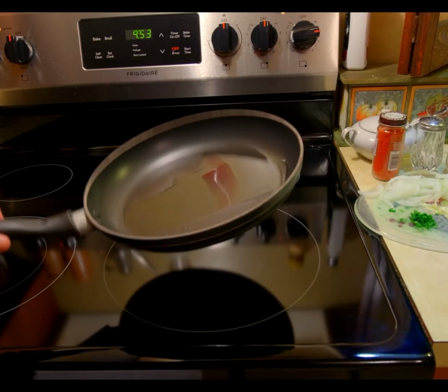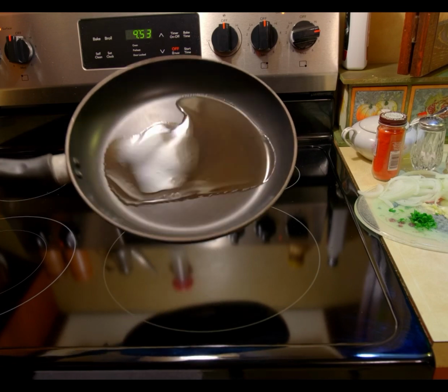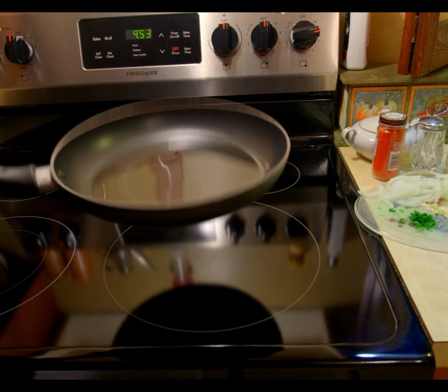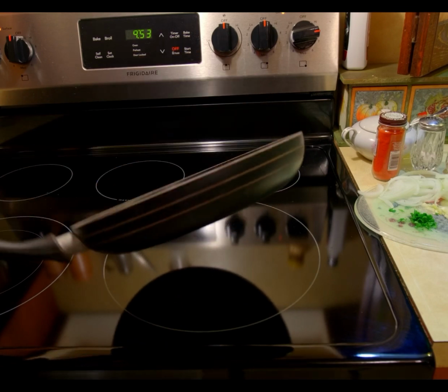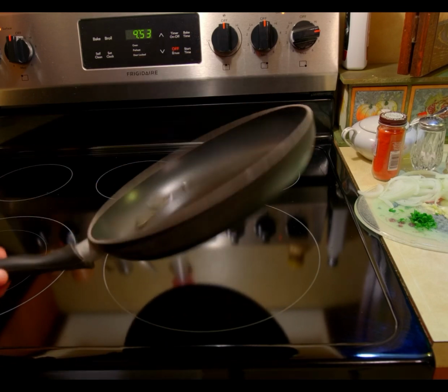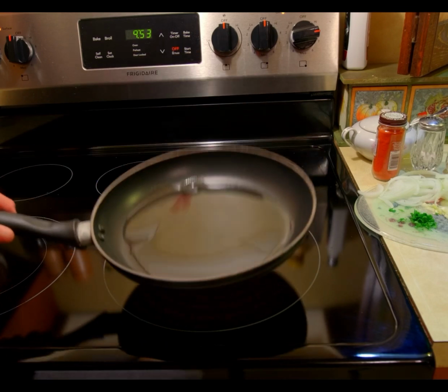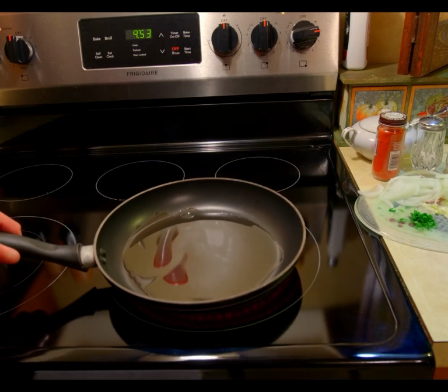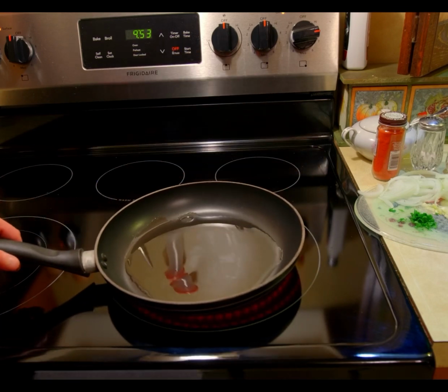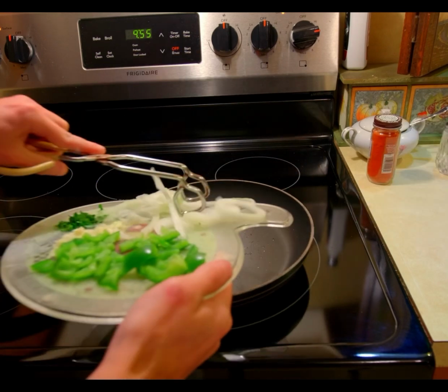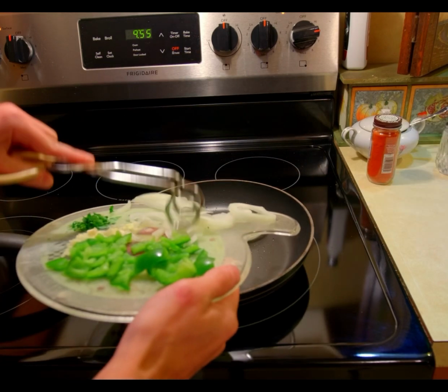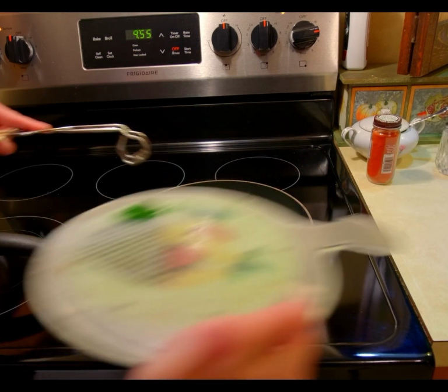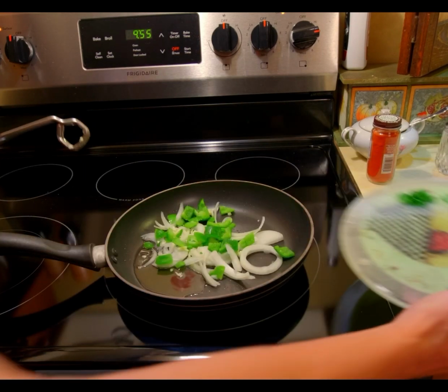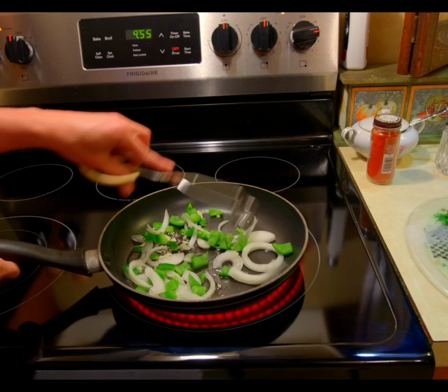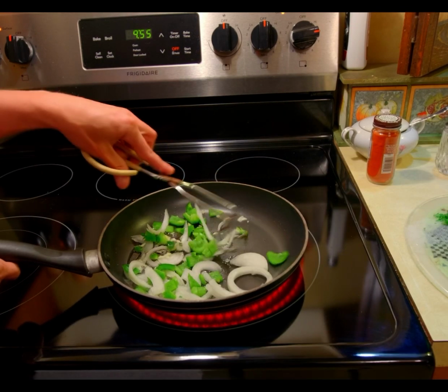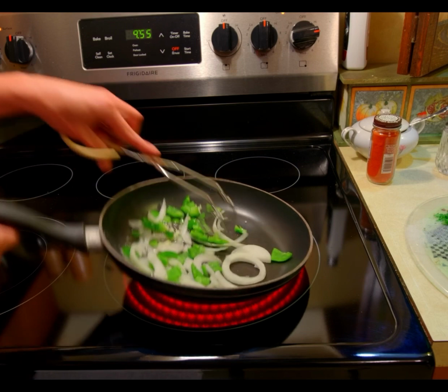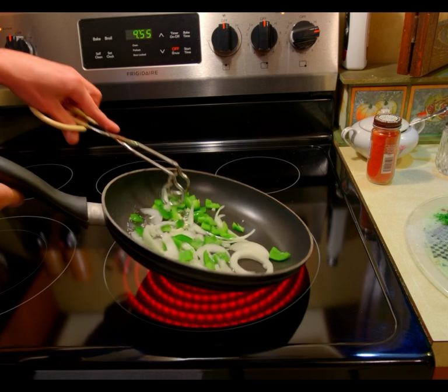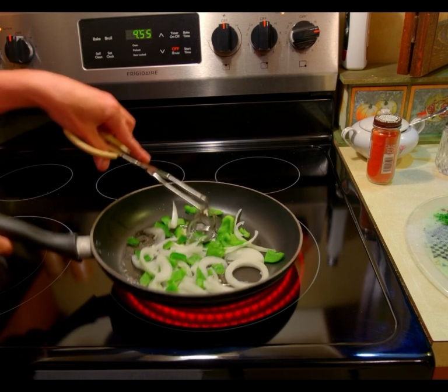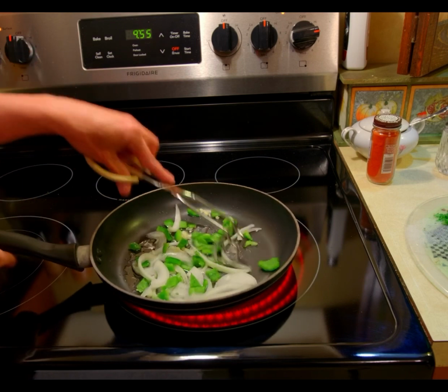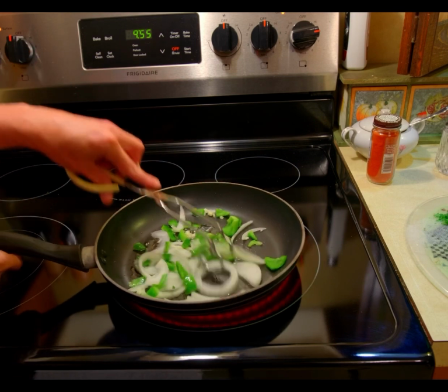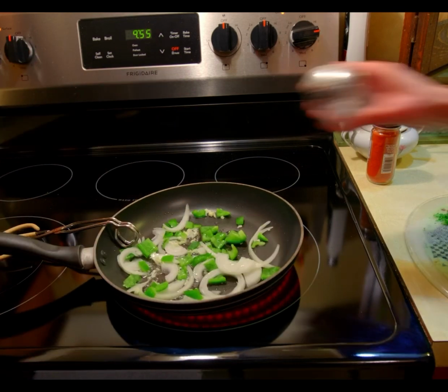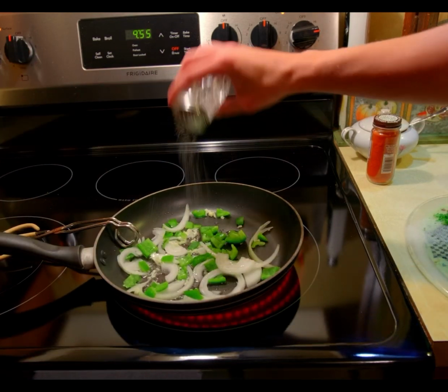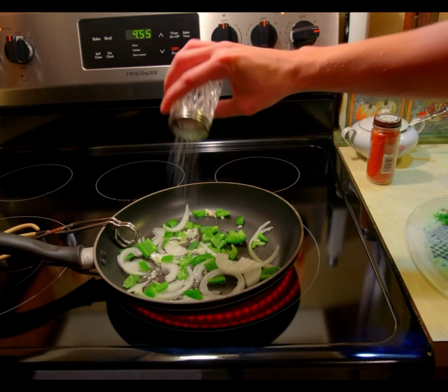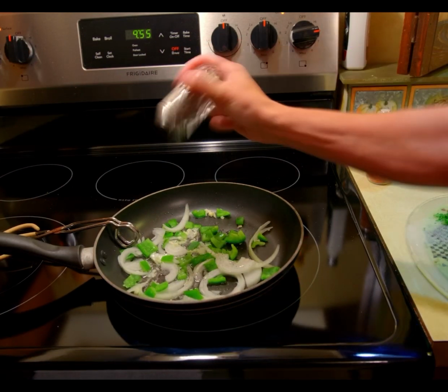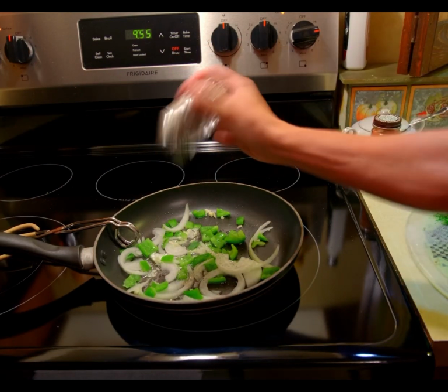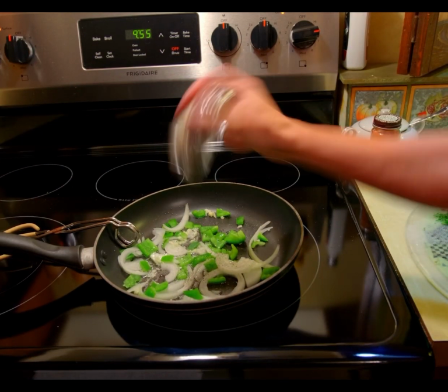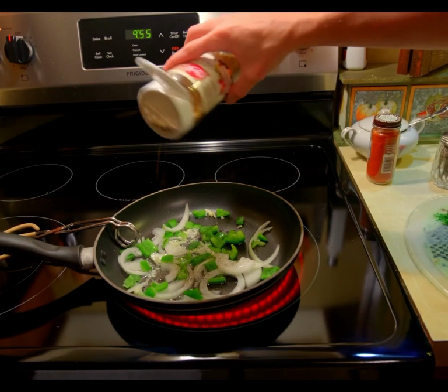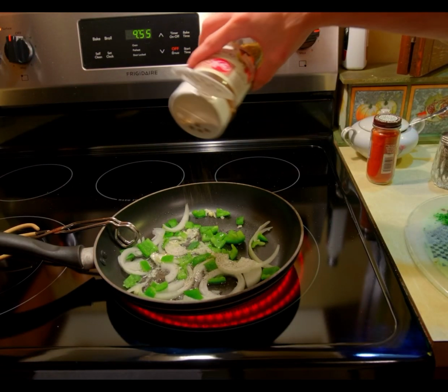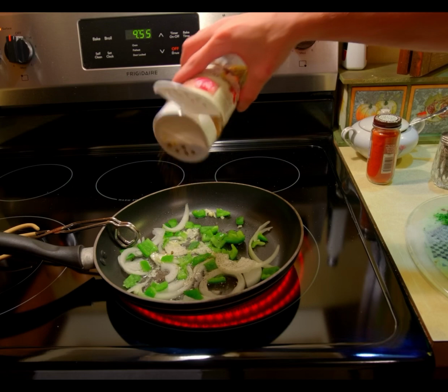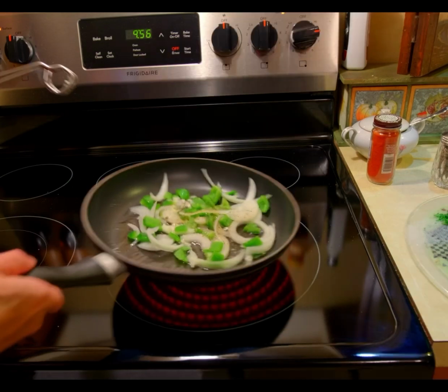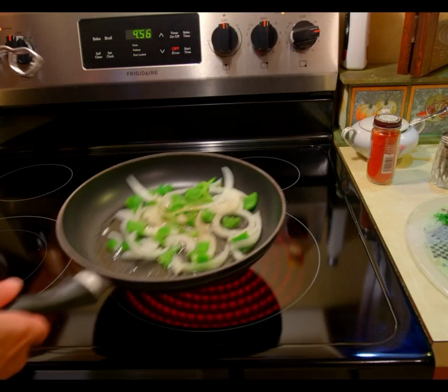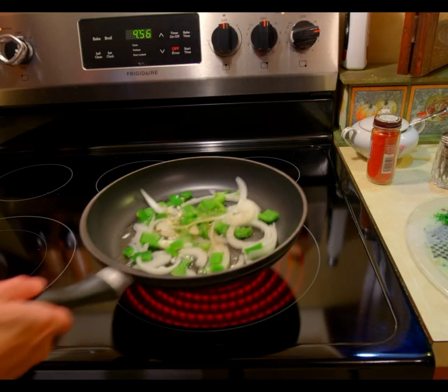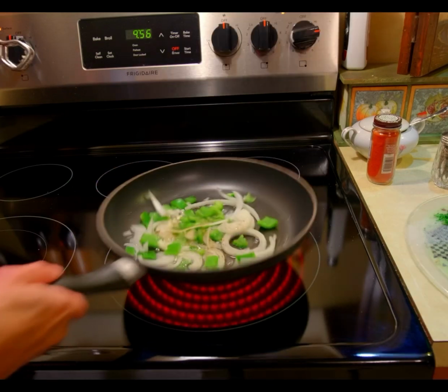First, start by heating up a pan to medium-high heat. Once hot, add onions, garlic, and green bell peppers. Season with salt and pepper and all-purpose seasoning.